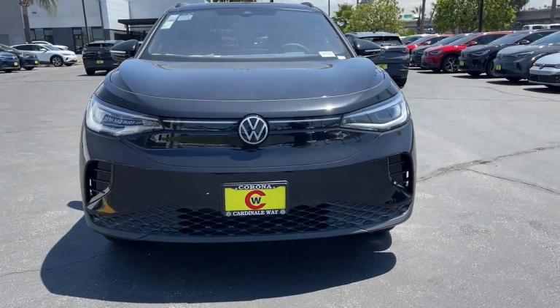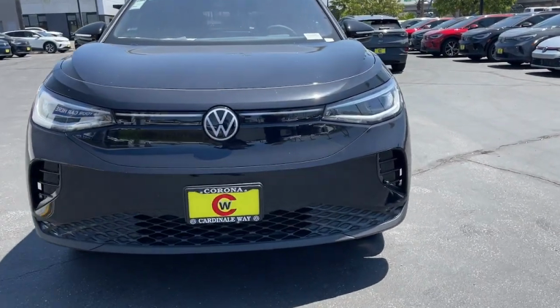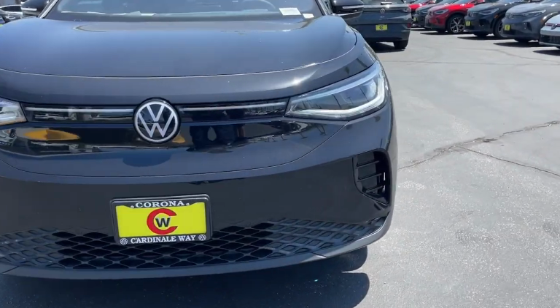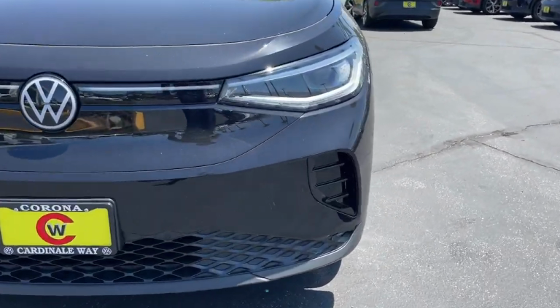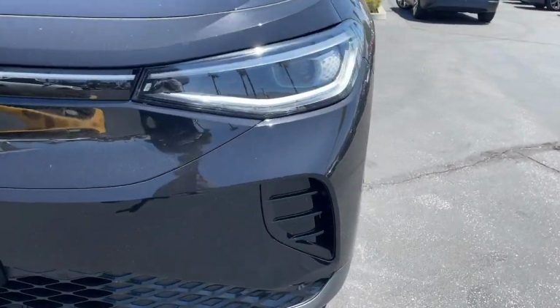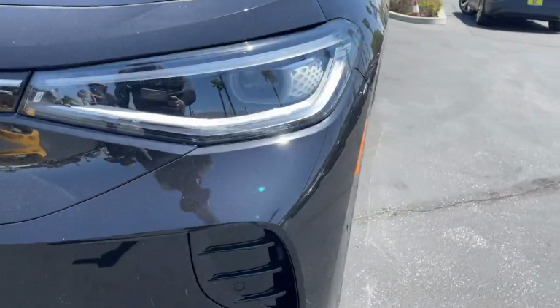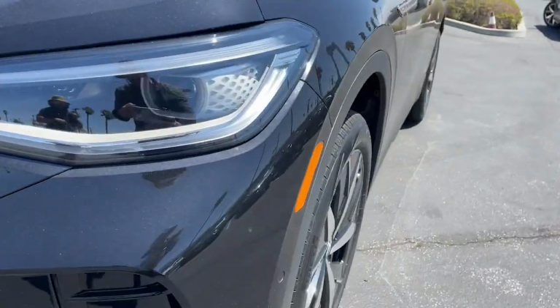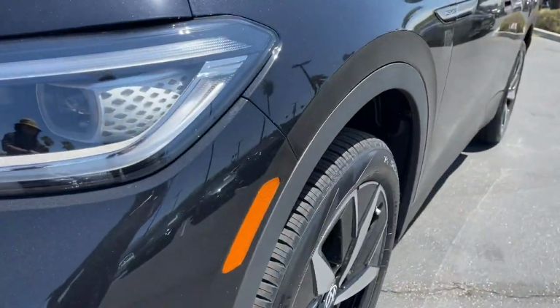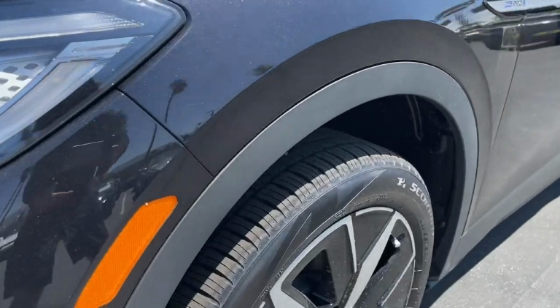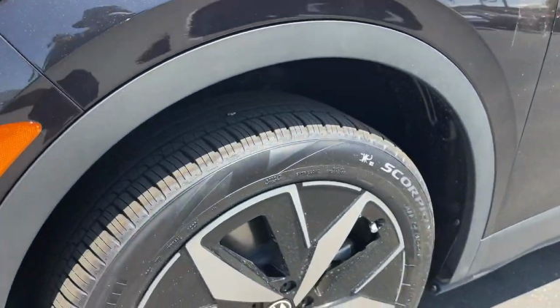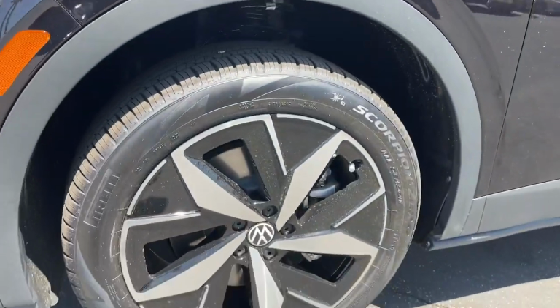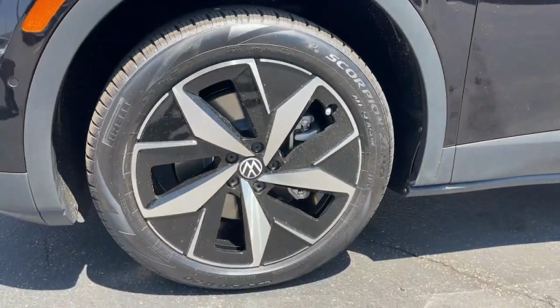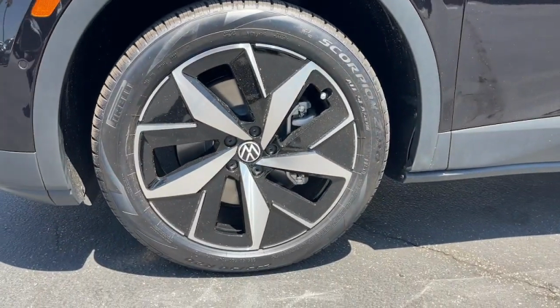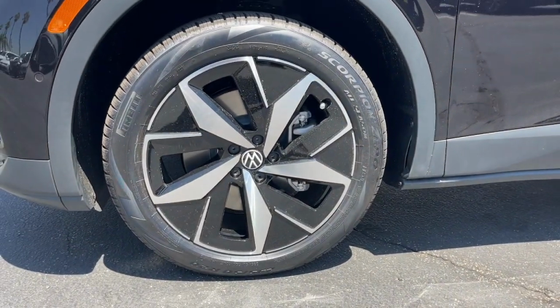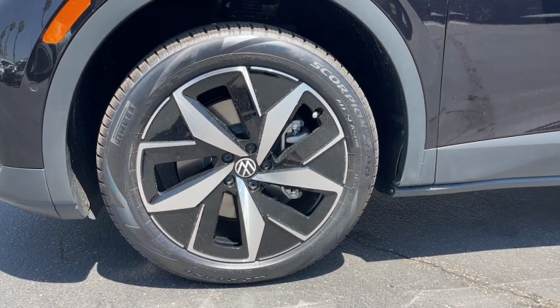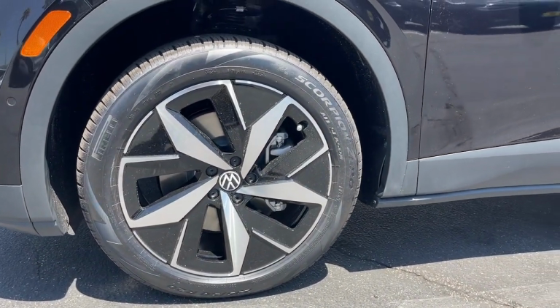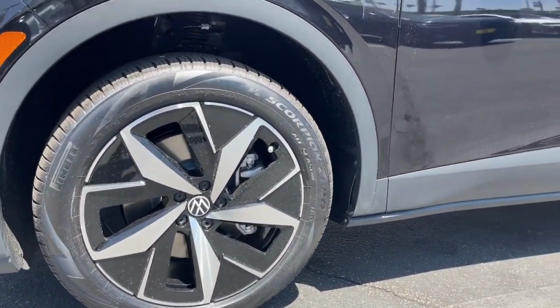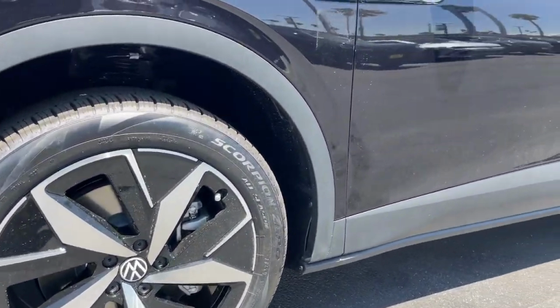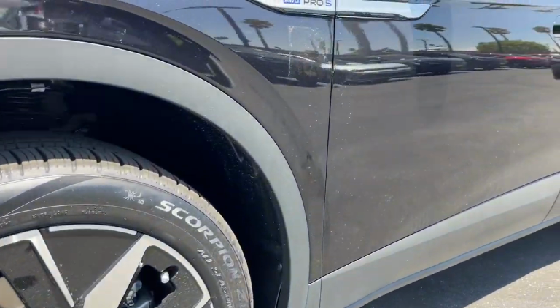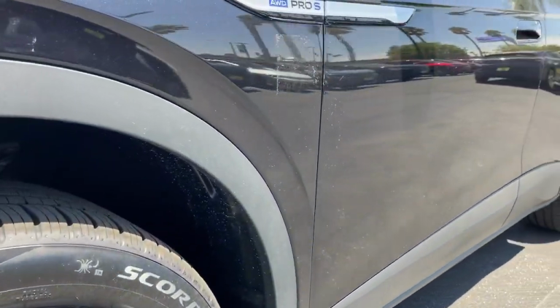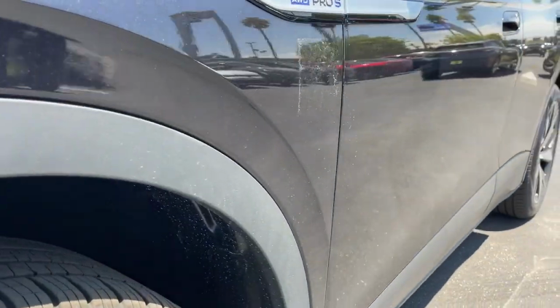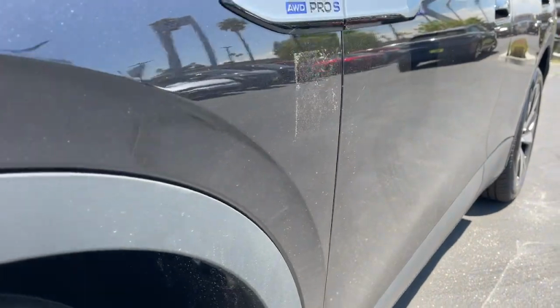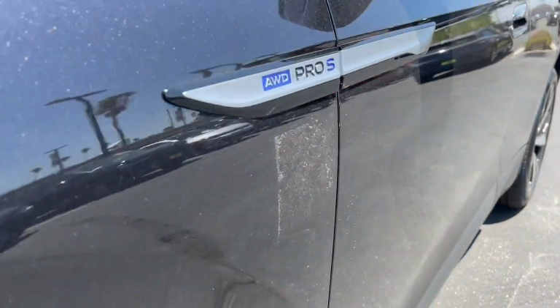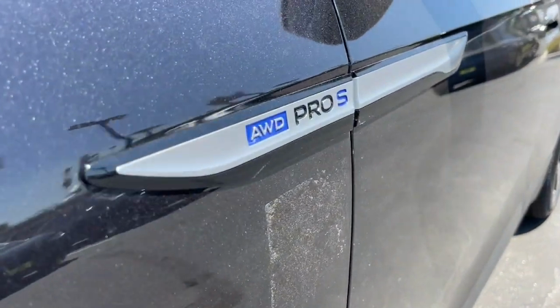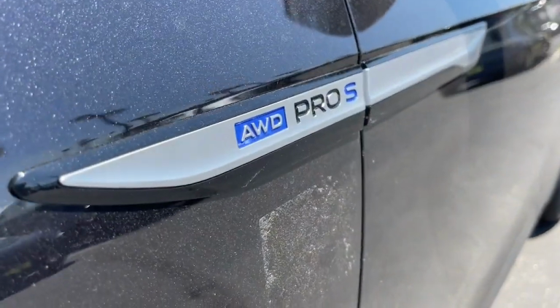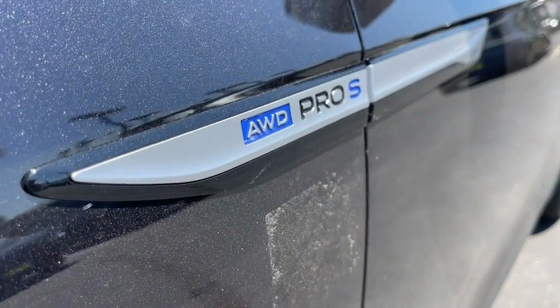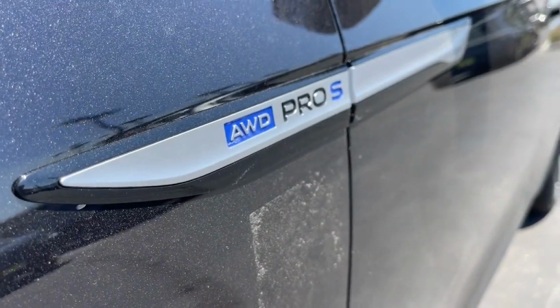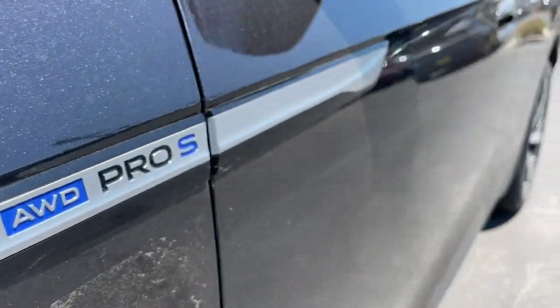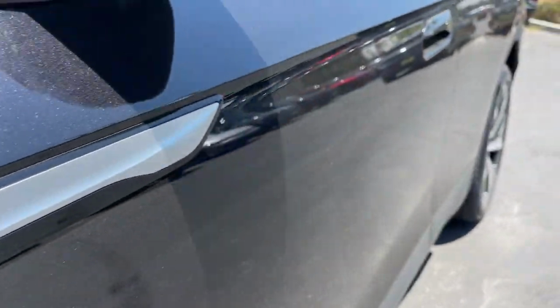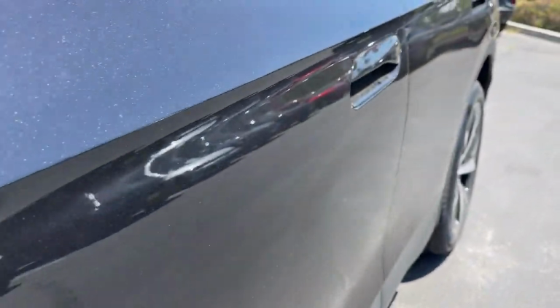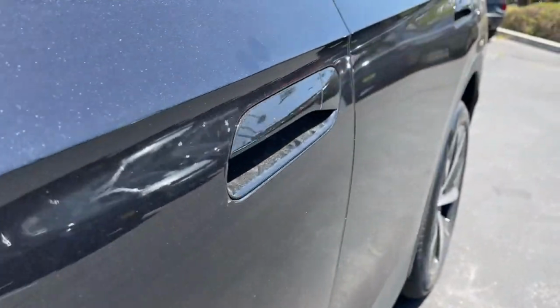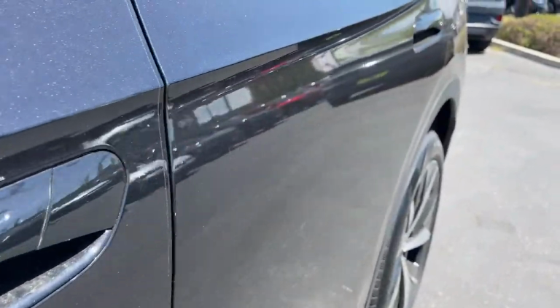Heated steering wheel, navigation system, heated driver seat, keyless entry, satellite radio, backup camera, adaptive cruise control, power passenger seat, power lift gate, heated mirrors.